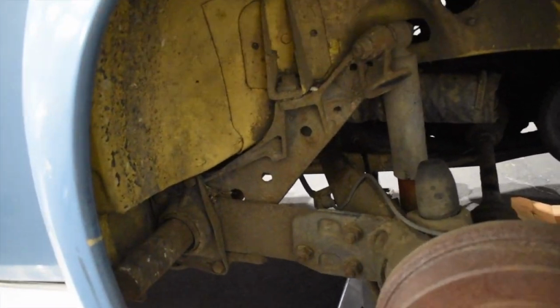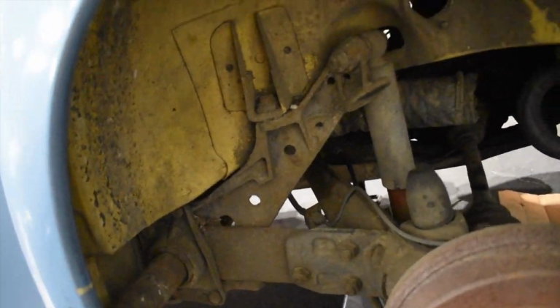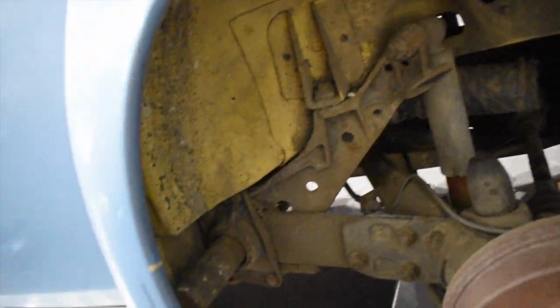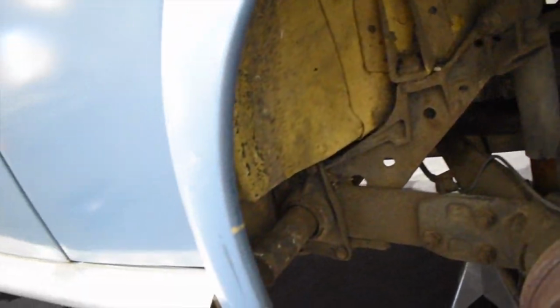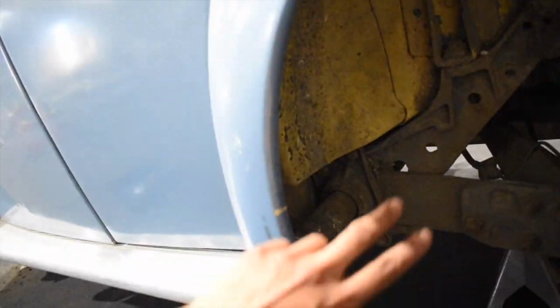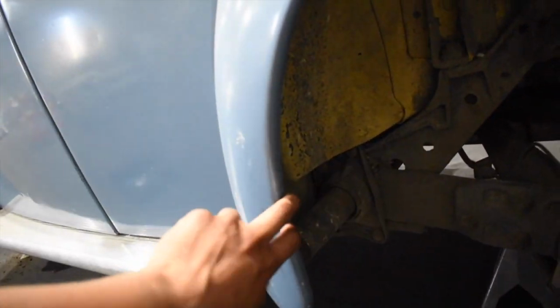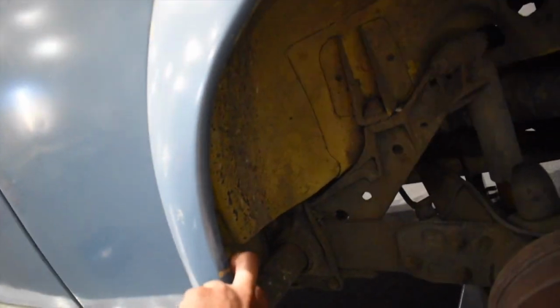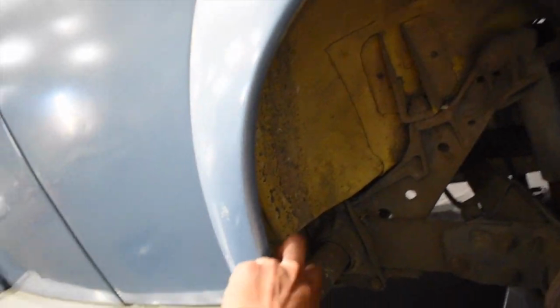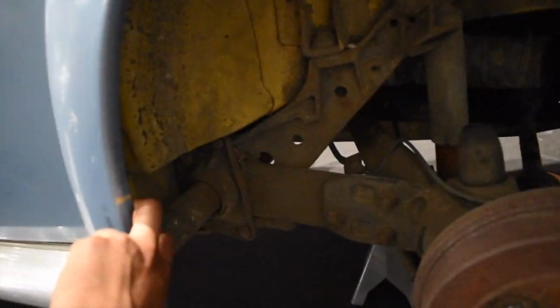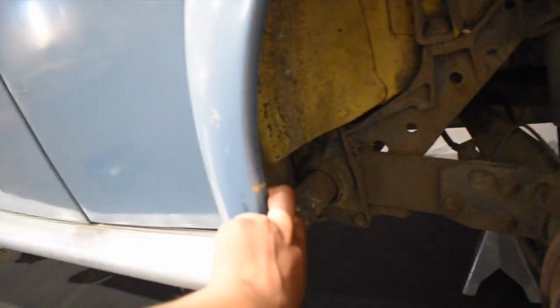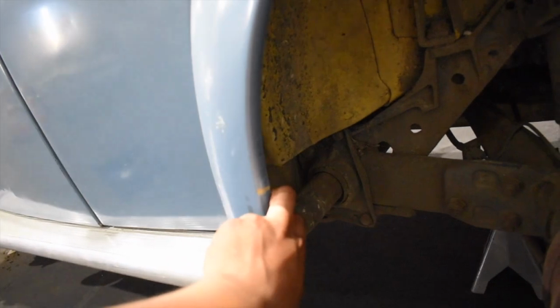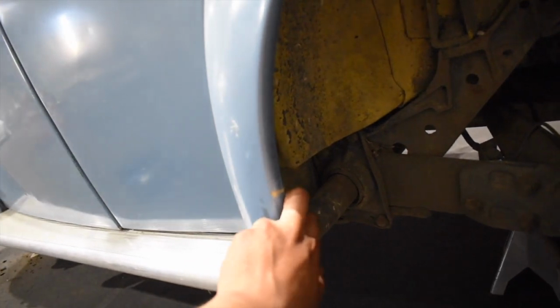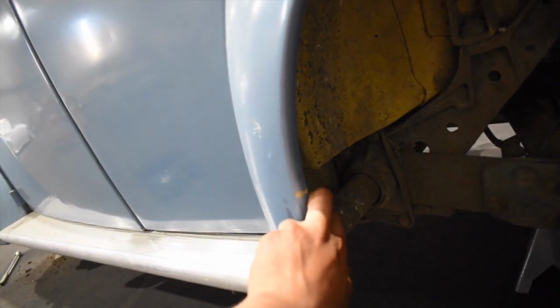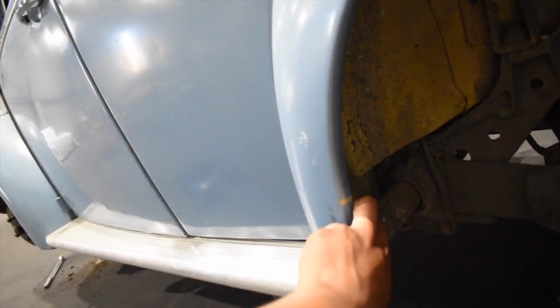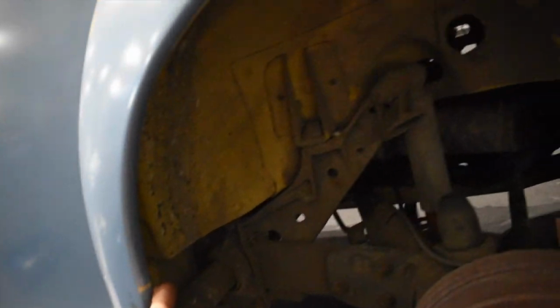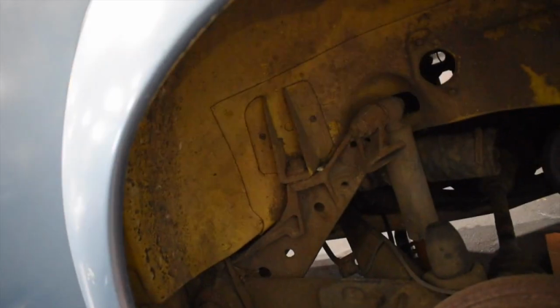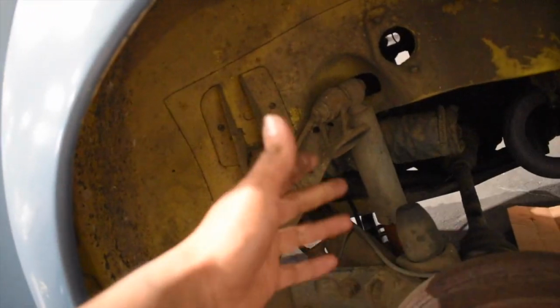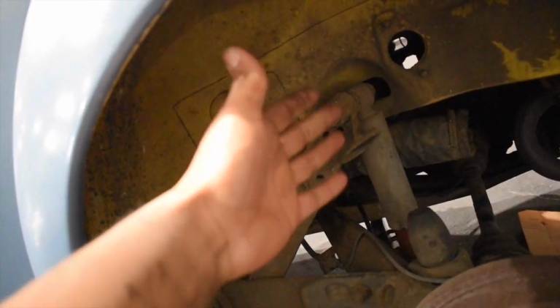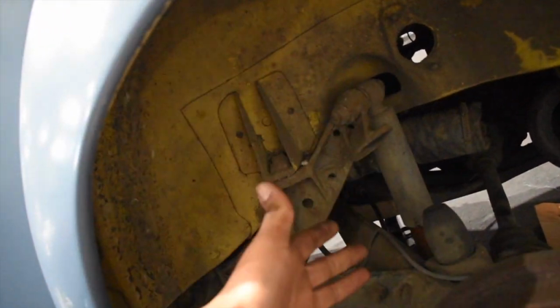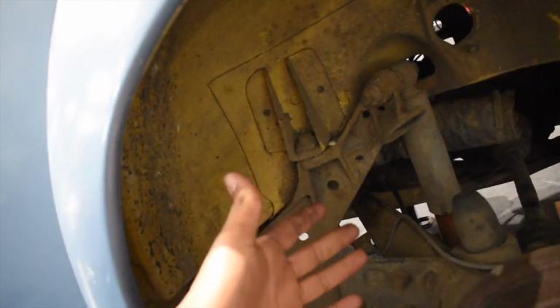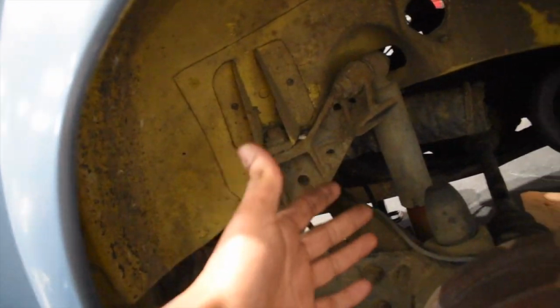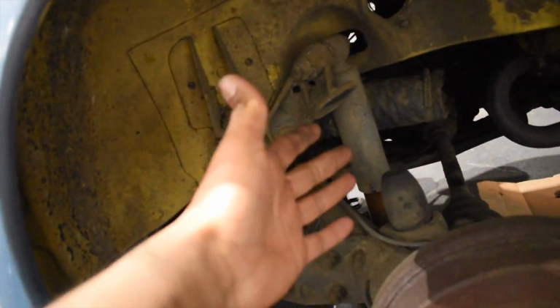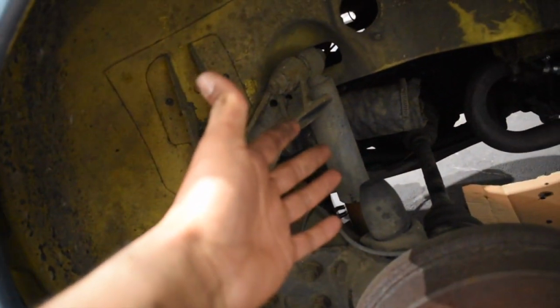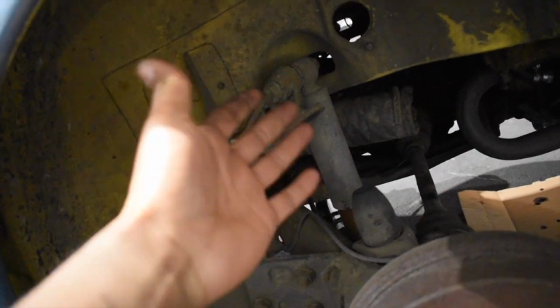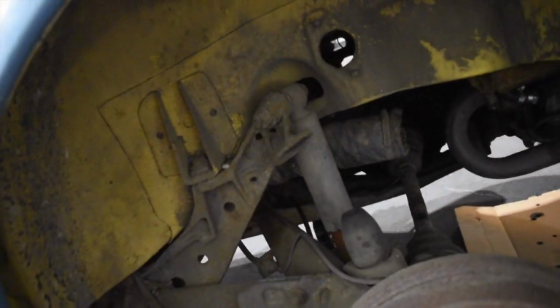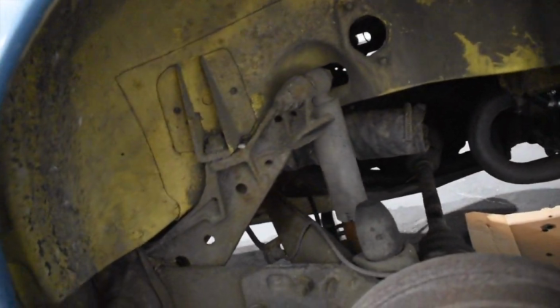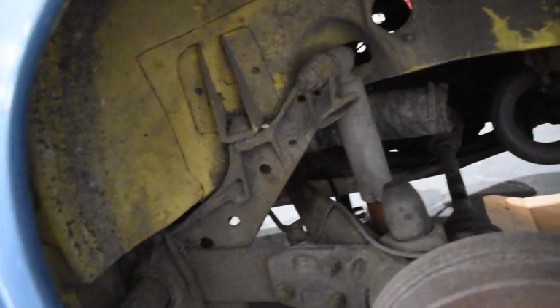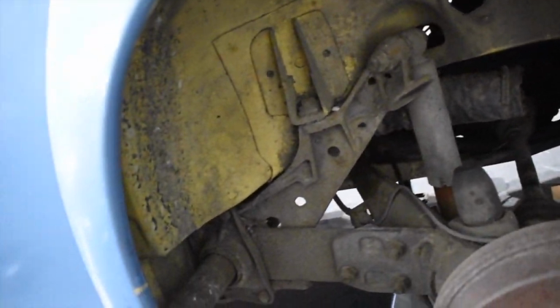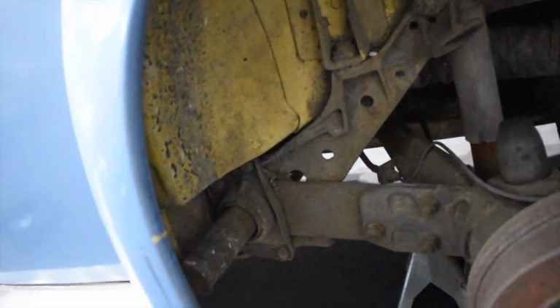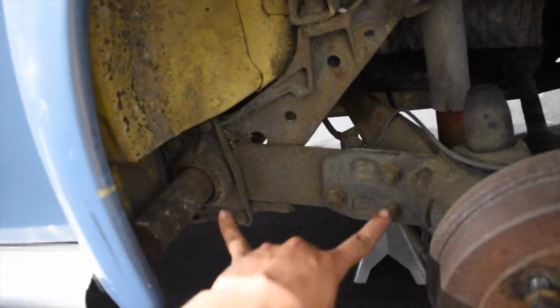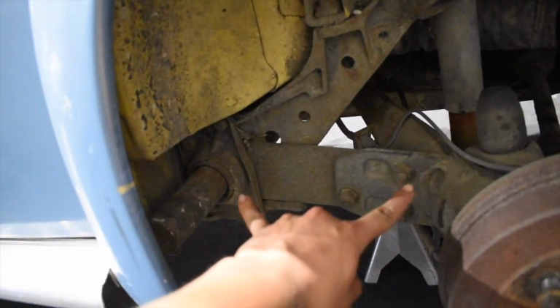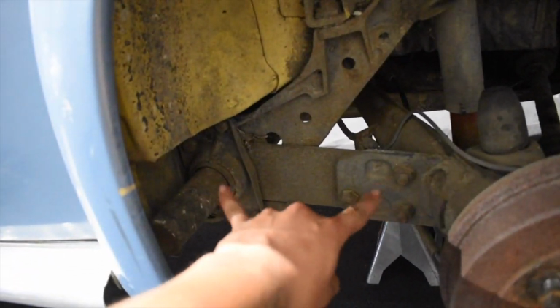Basically we're going to start off with all the easy stuff: loosen up the fender — not remove the fender, you could if you wanted to, but I'm just going to loosen up three bolts. Take off the air shock, take off the strut because we're not going to need it anymore. And then we'll start working on these two right here.